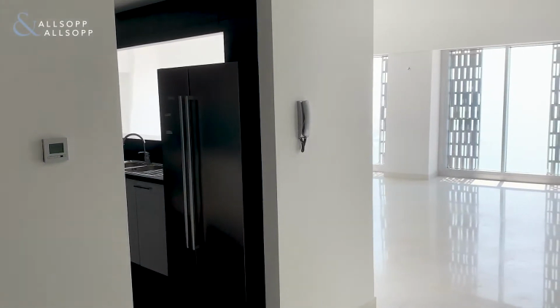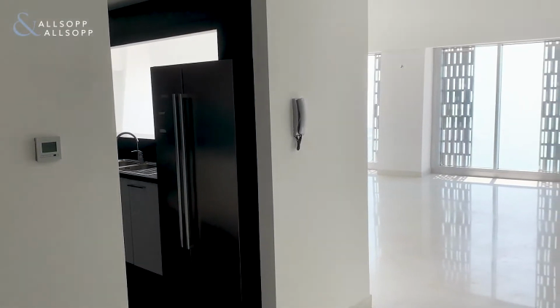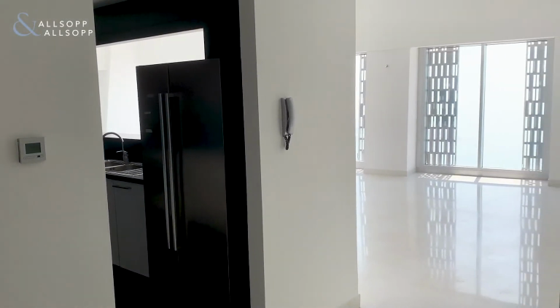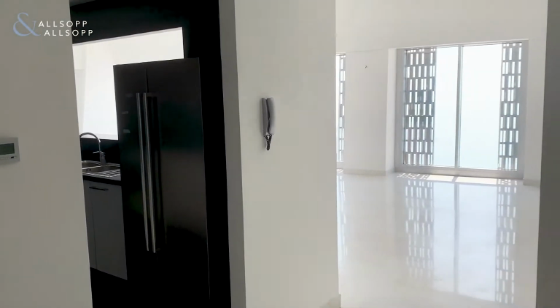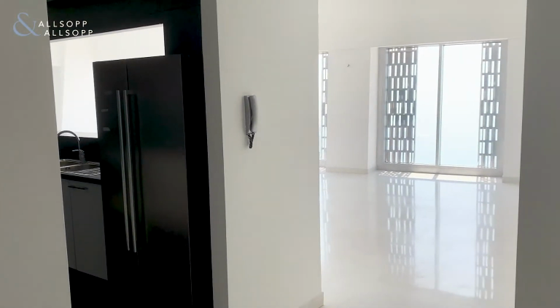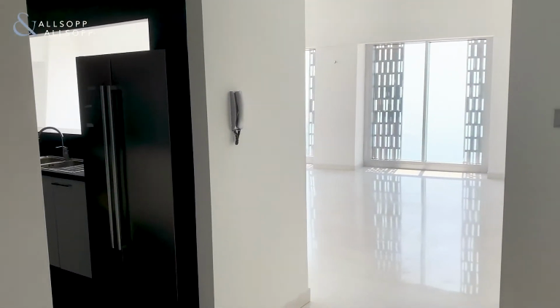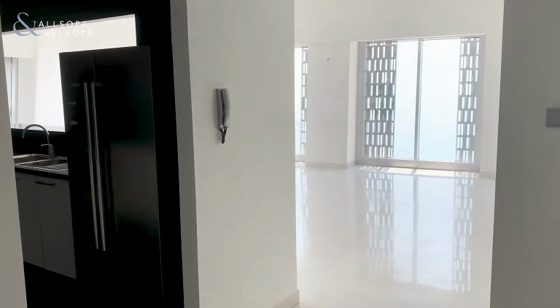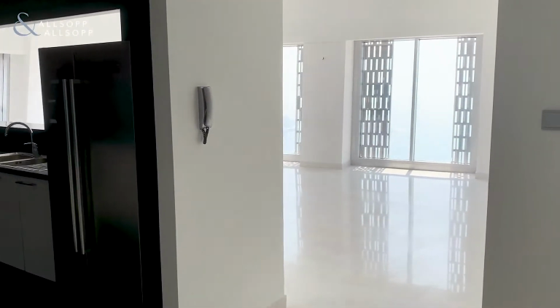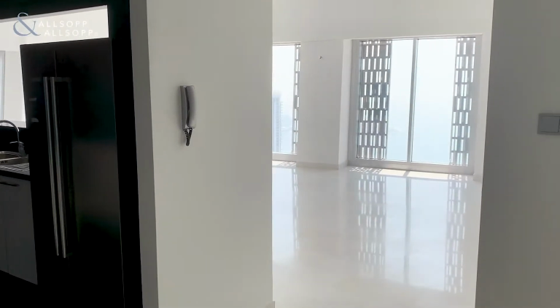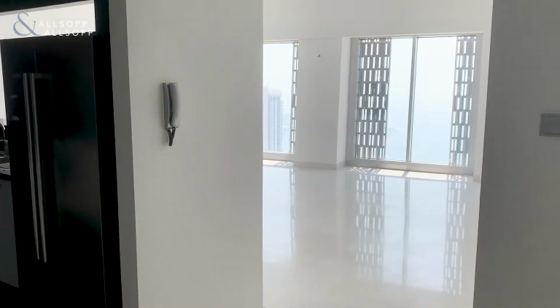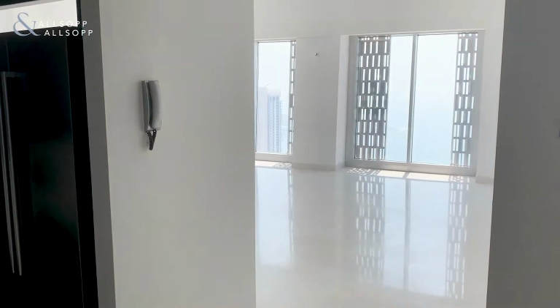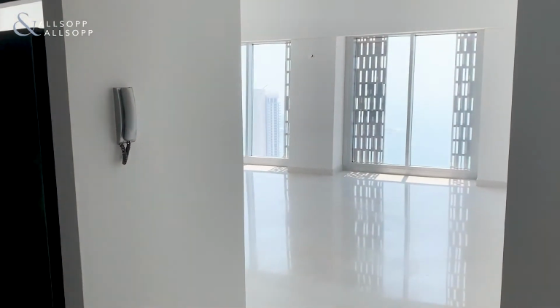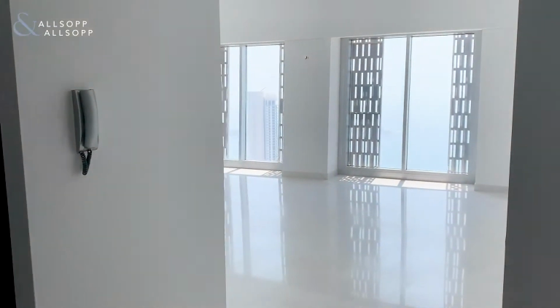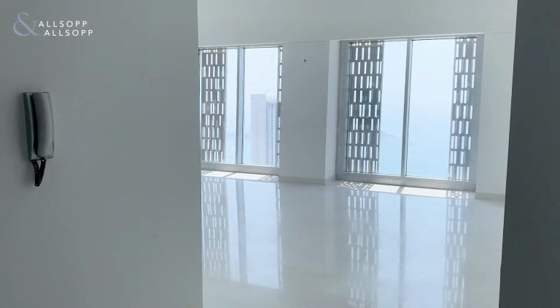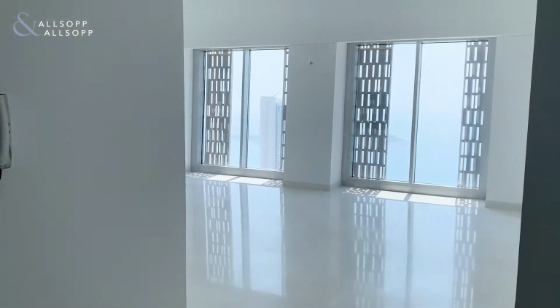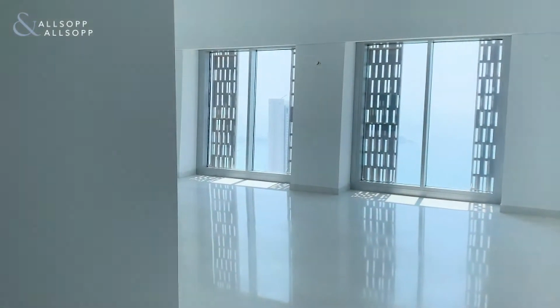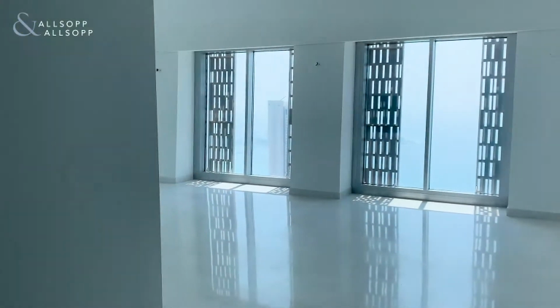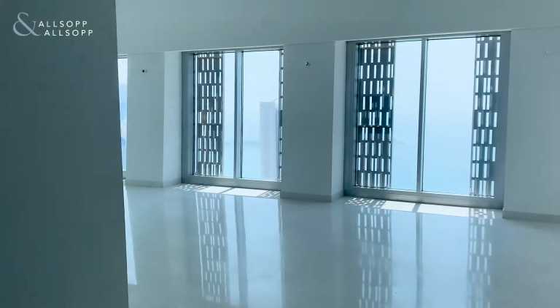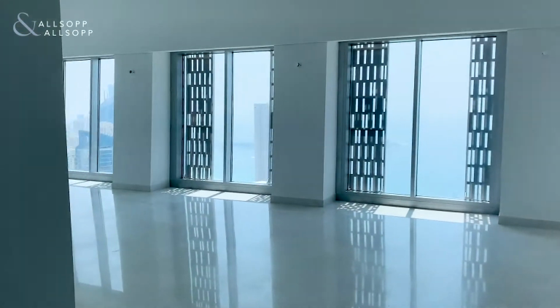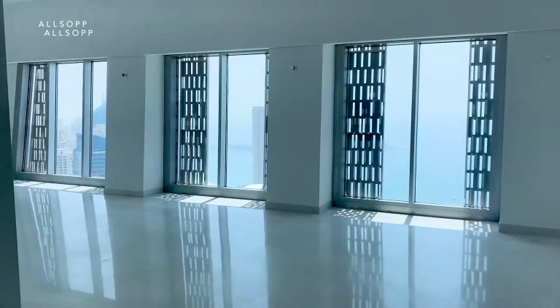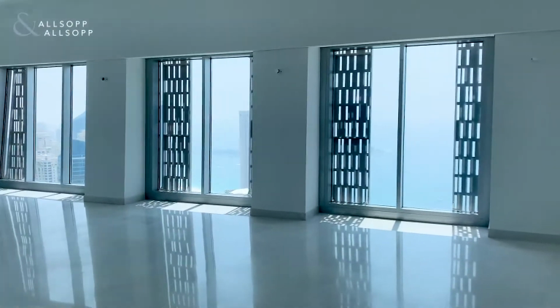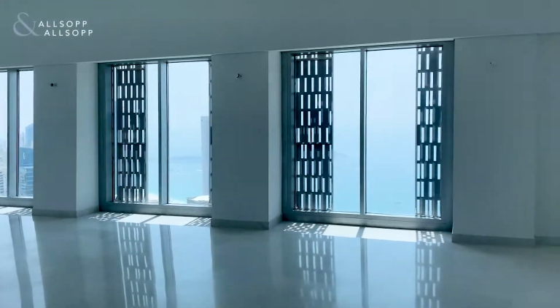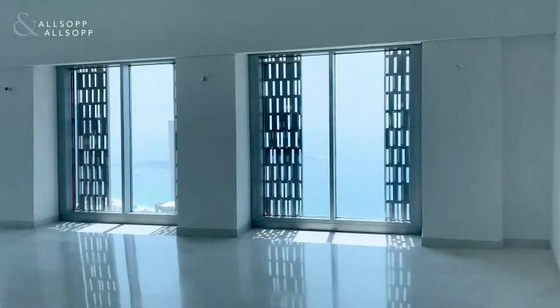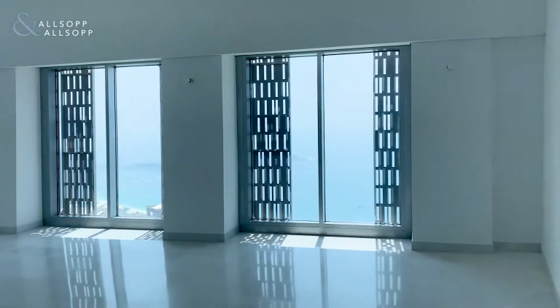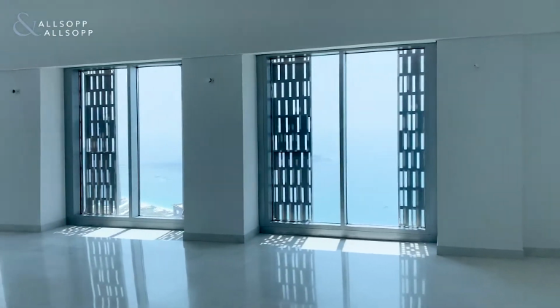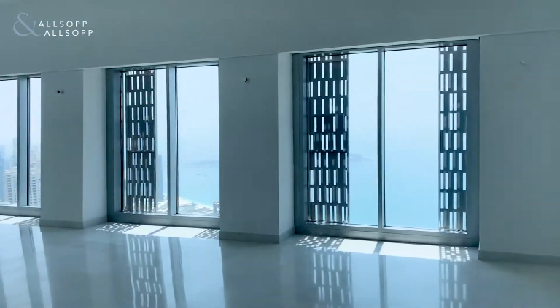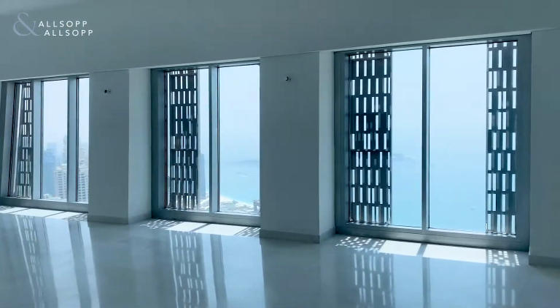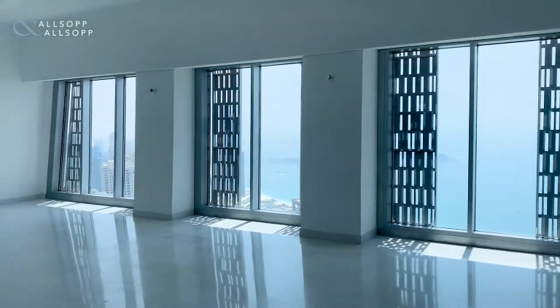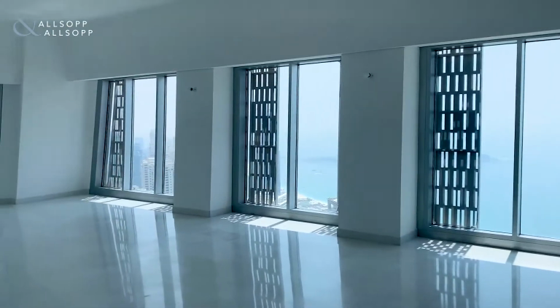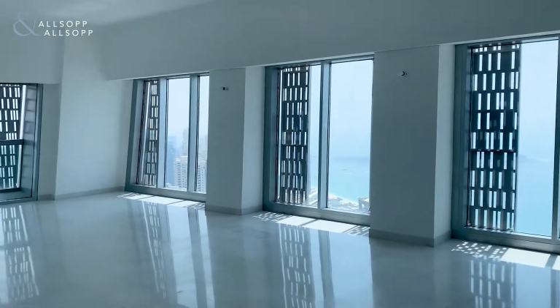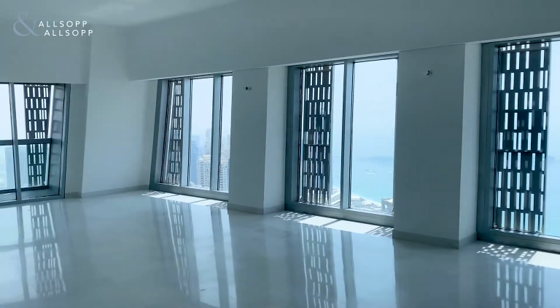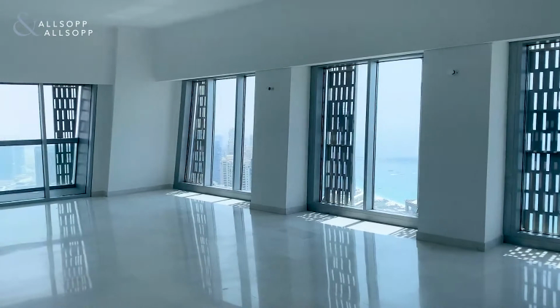Hi there everyone and welcome to Cayenne Tower and the four bed plus maid's. My name's Hayden from Allsop and Allsop Real Estate.